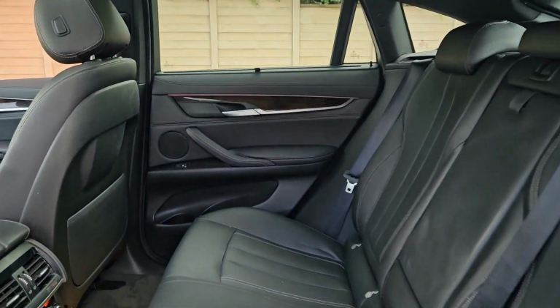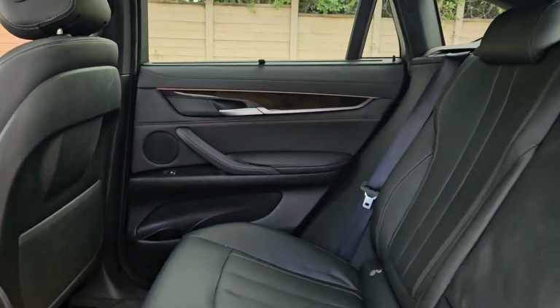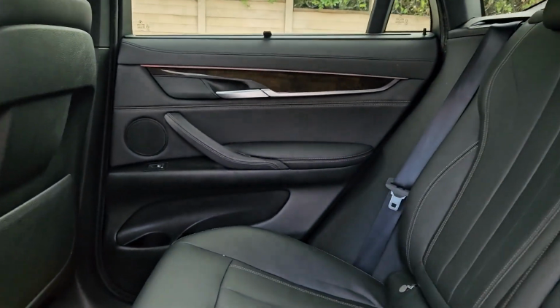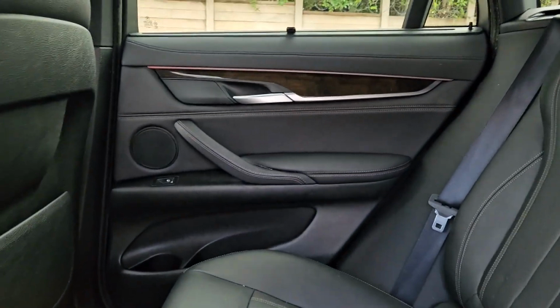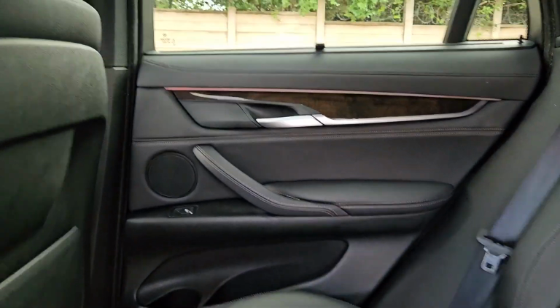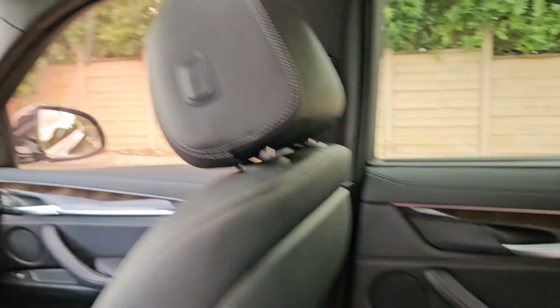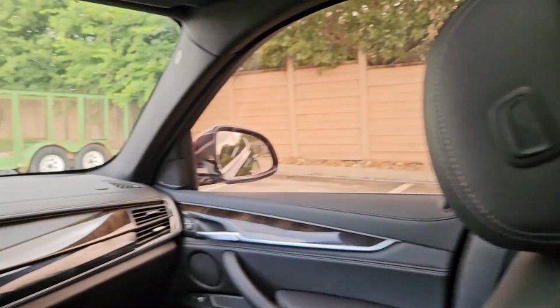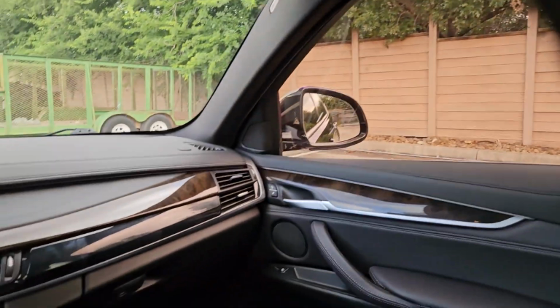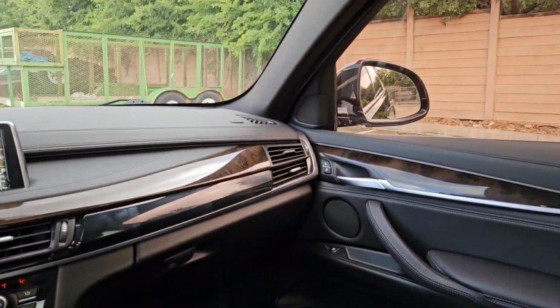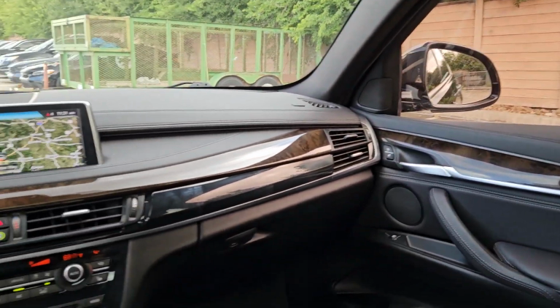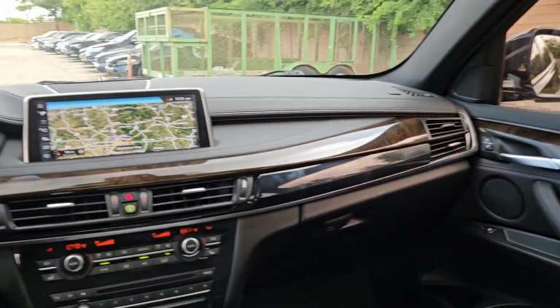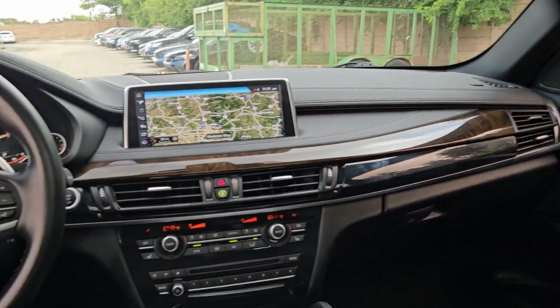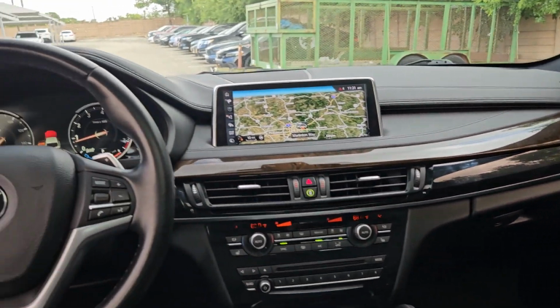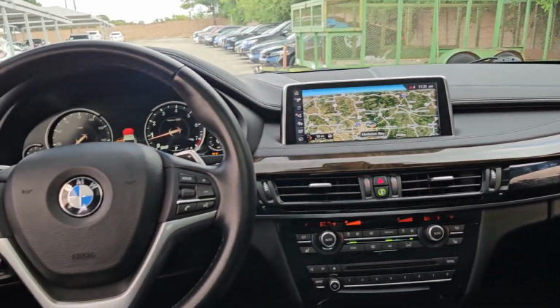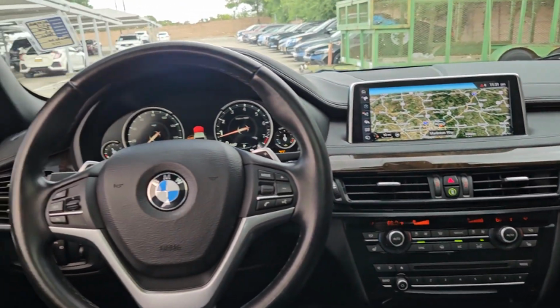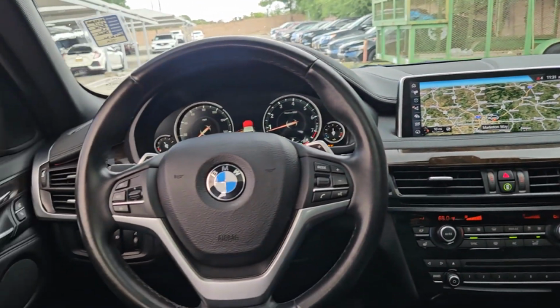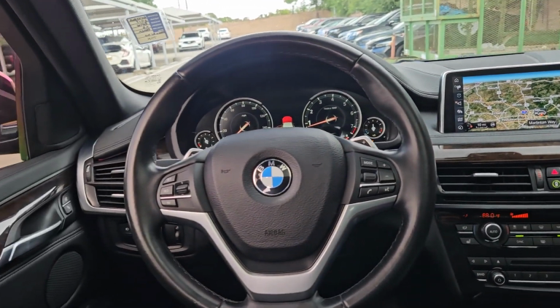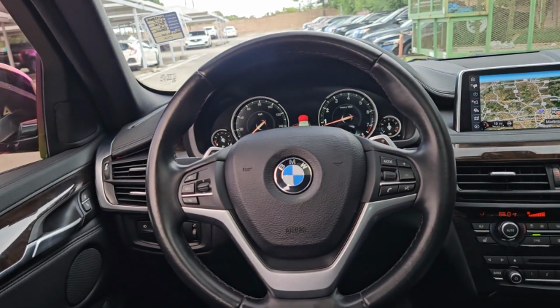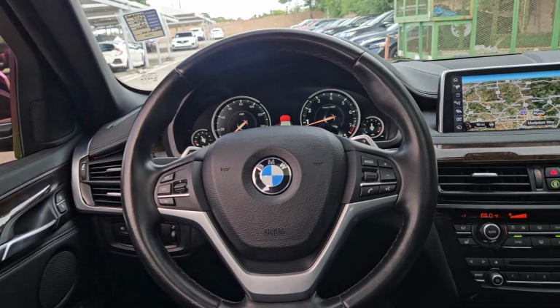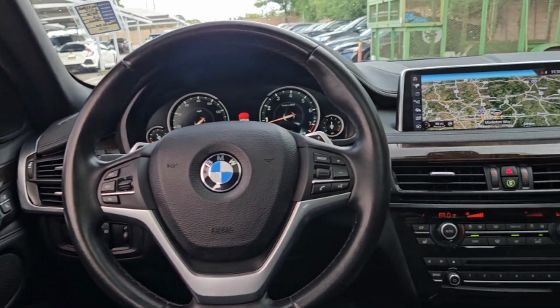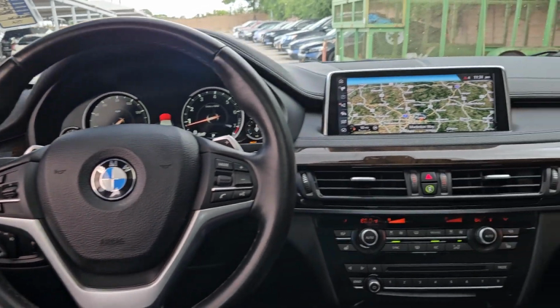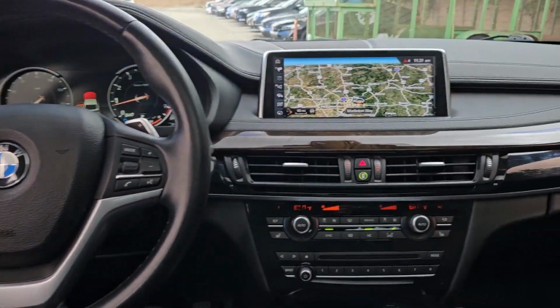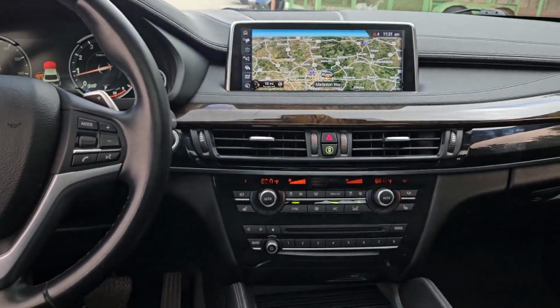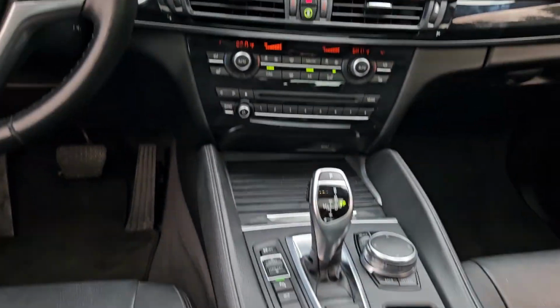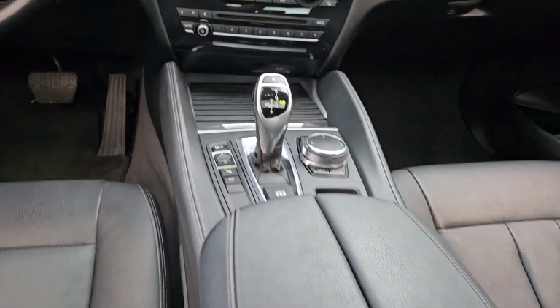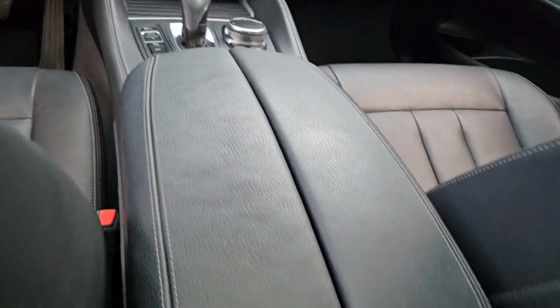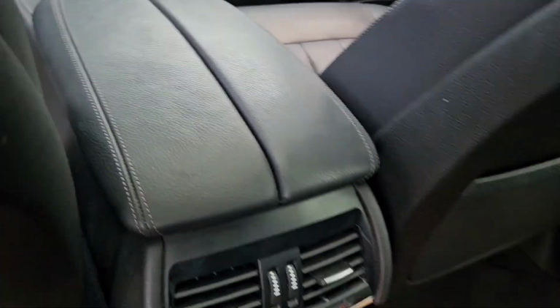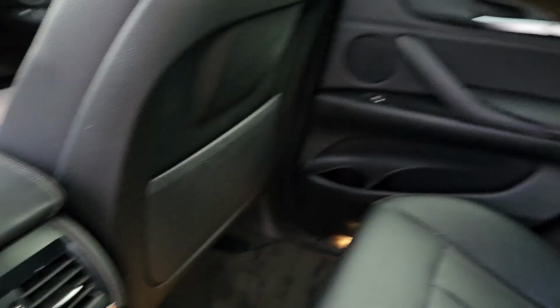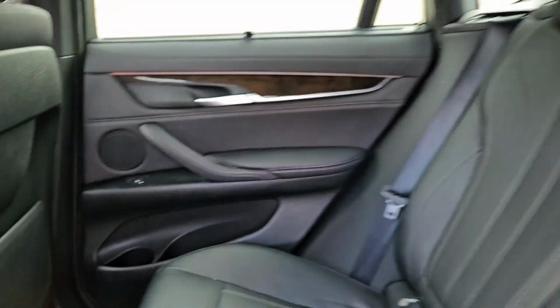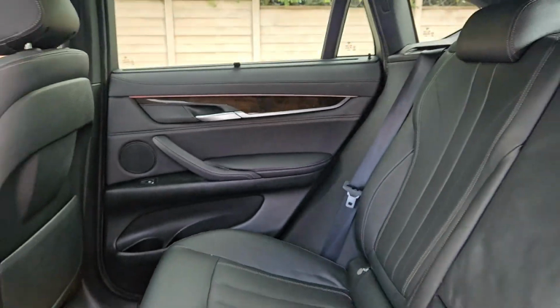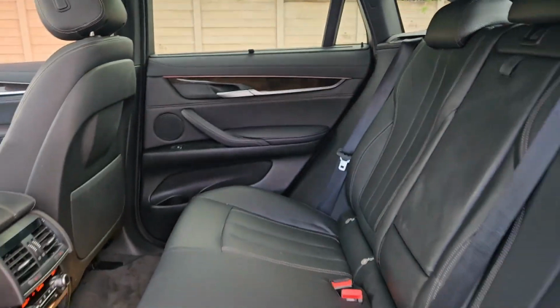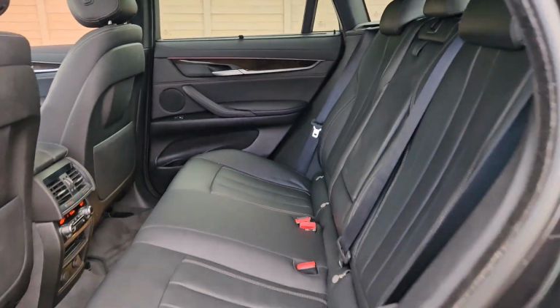Keyless entry, navigation system, sunroof/moonroof, keyless start, power liftgate, woodgrain interior trim, premium sound system, heated mirrors, fog lamps, power passenger seat.